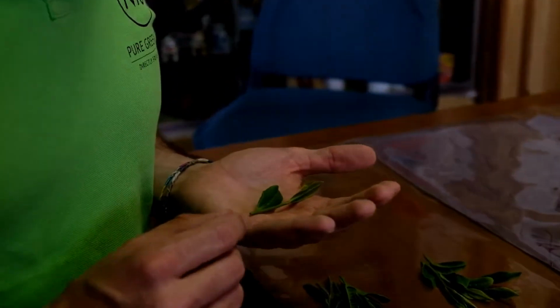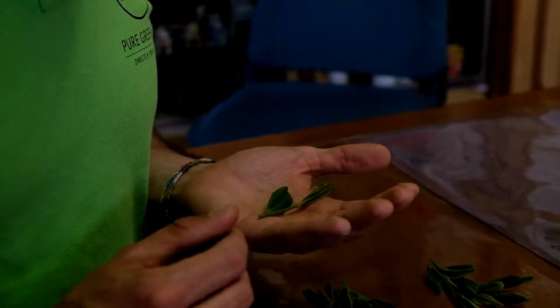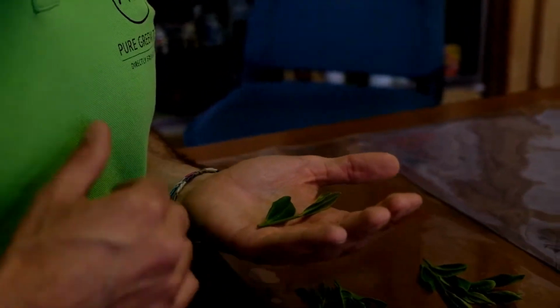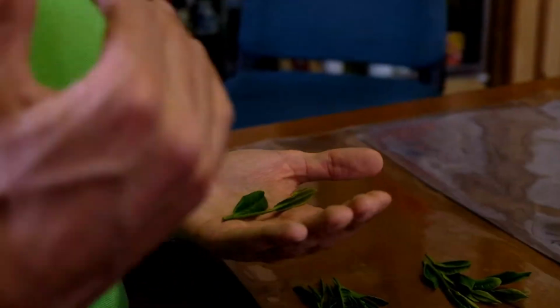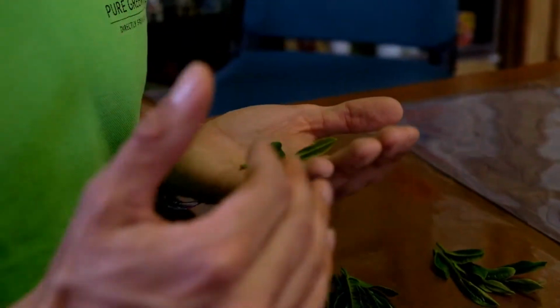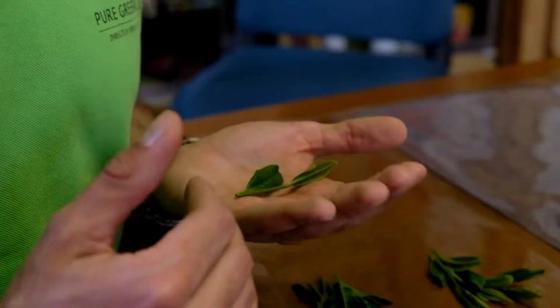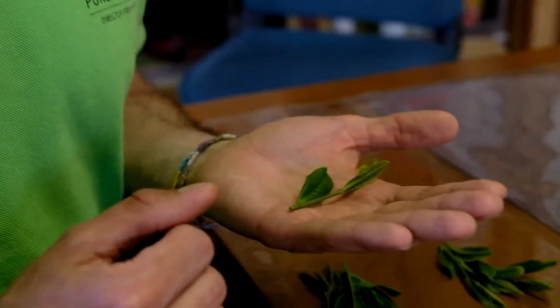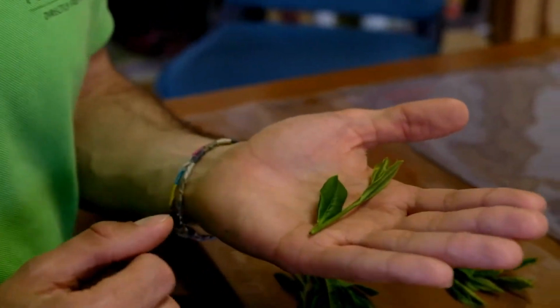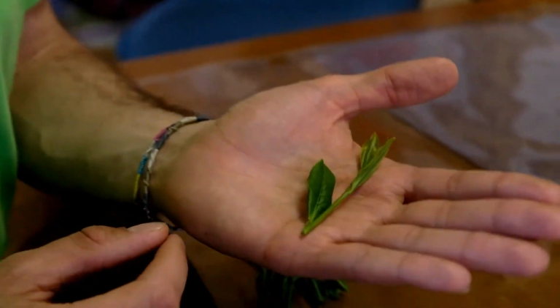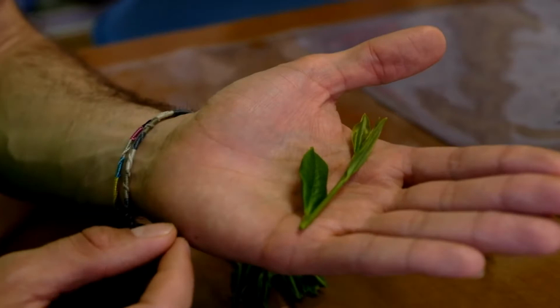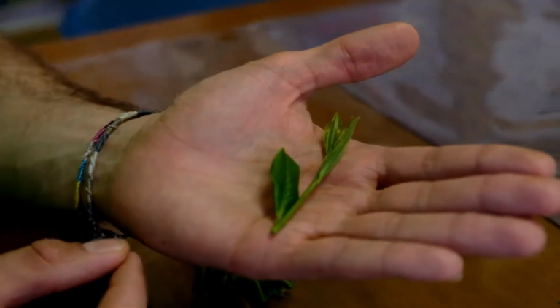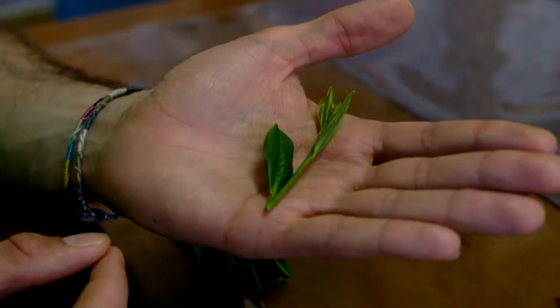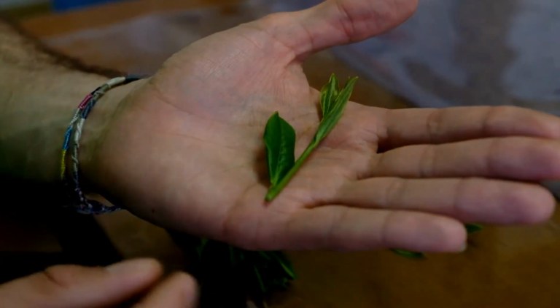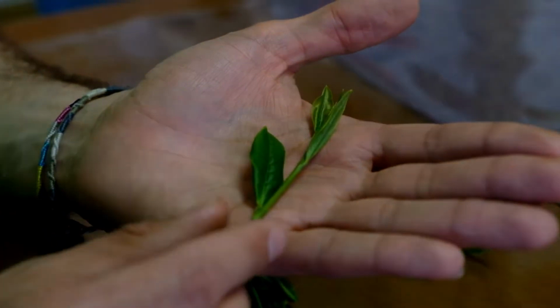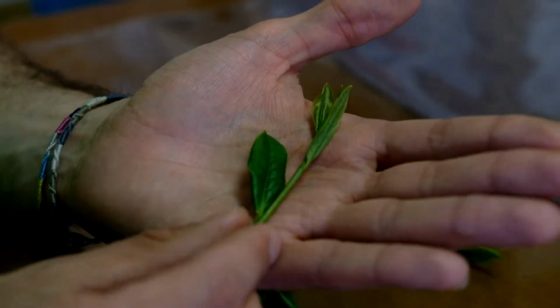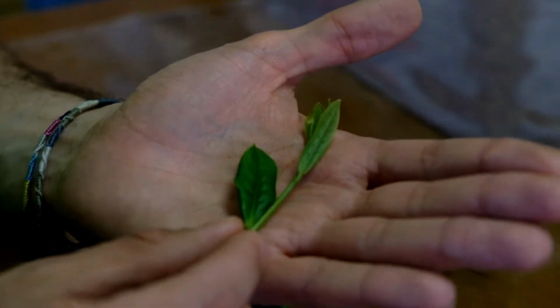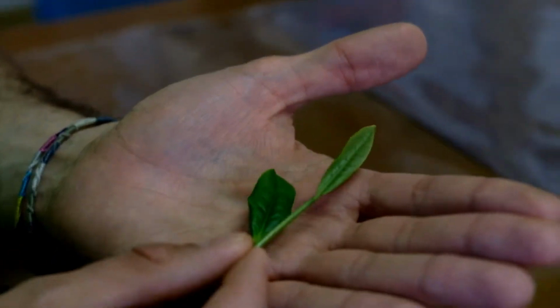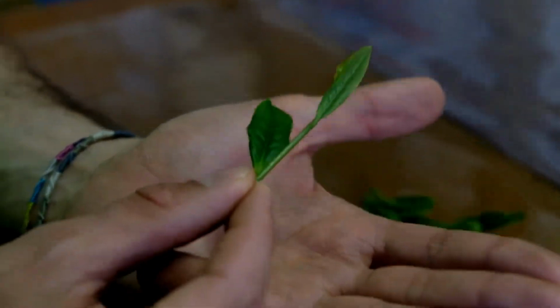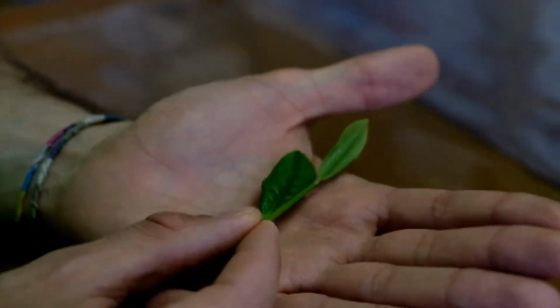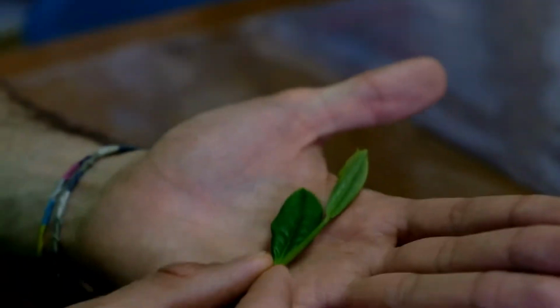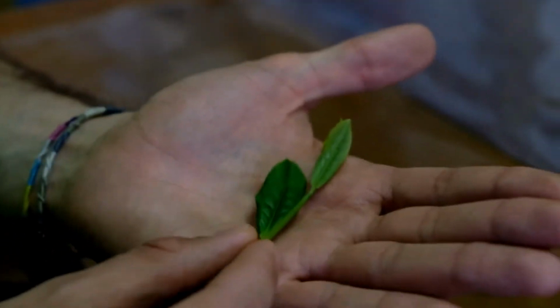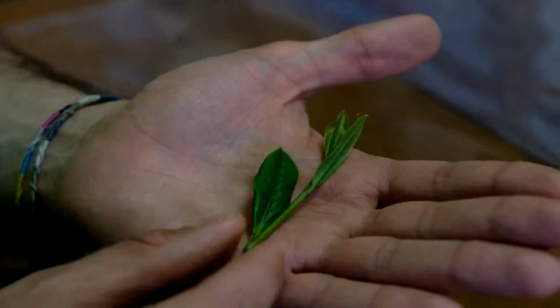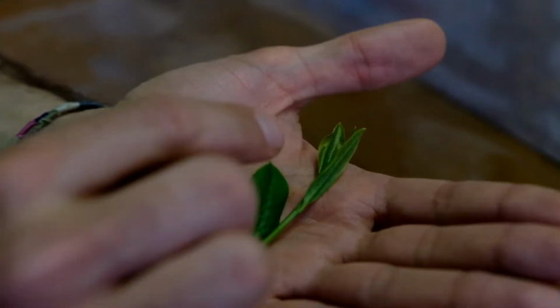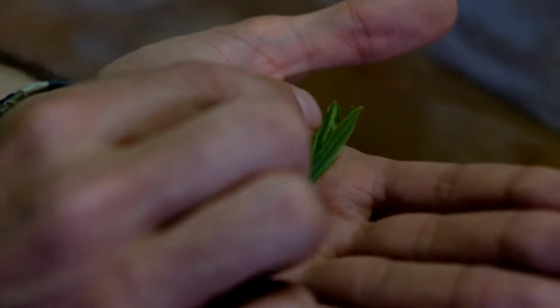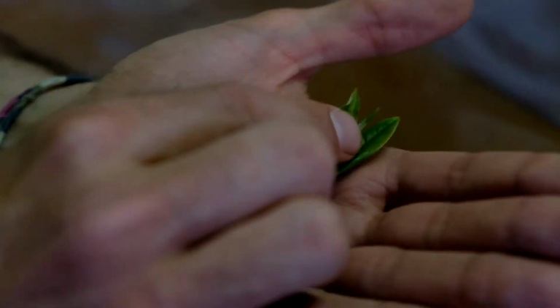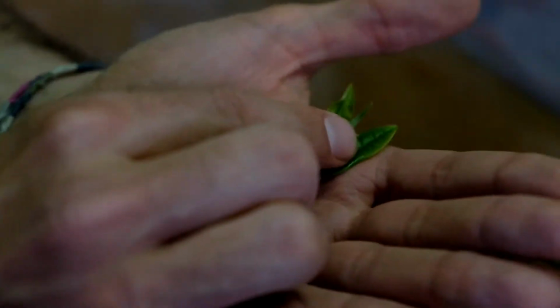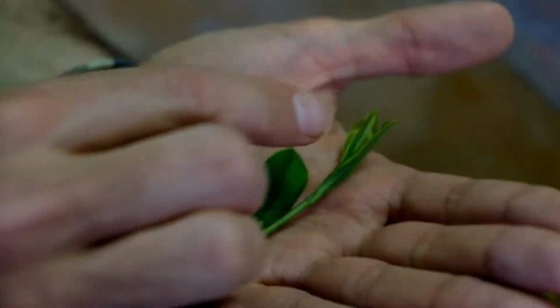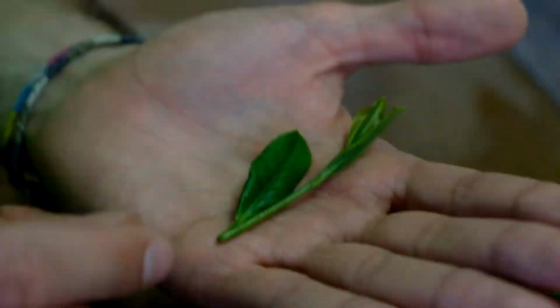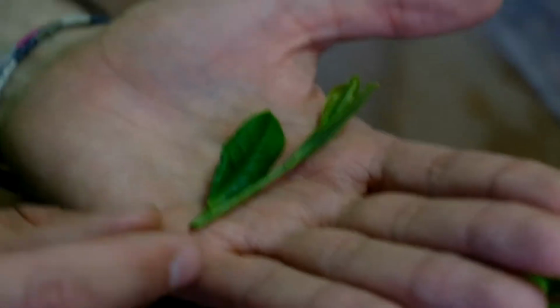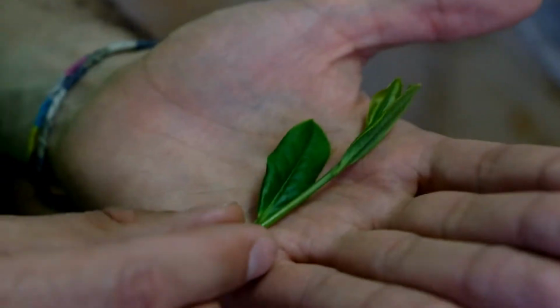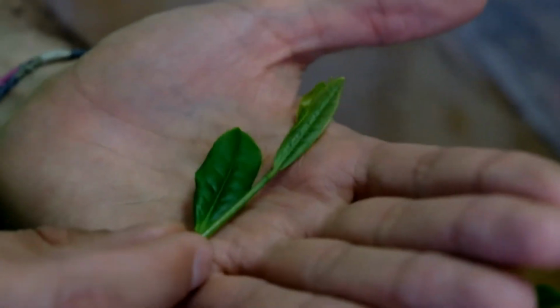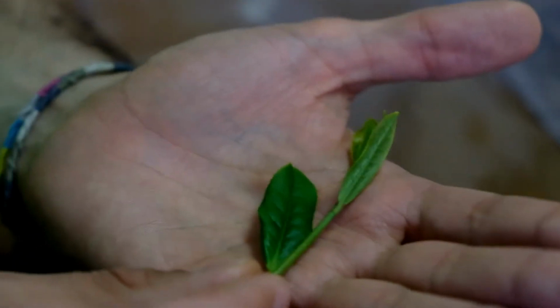Shading the tea has become very, very famous in Japan, and here we can really show you what is the difference between shaded and unshaded tea.